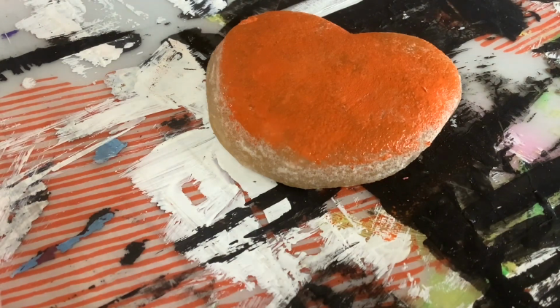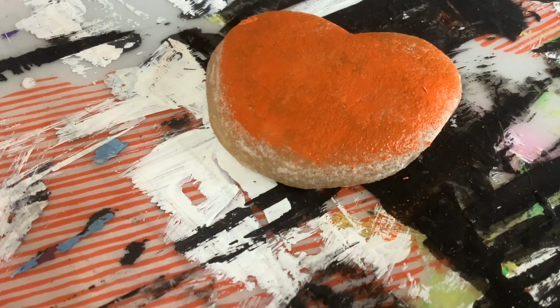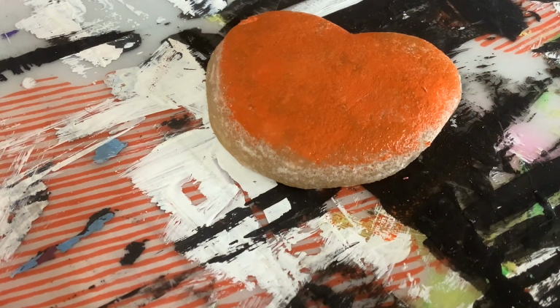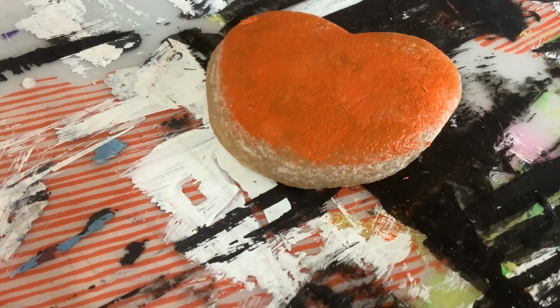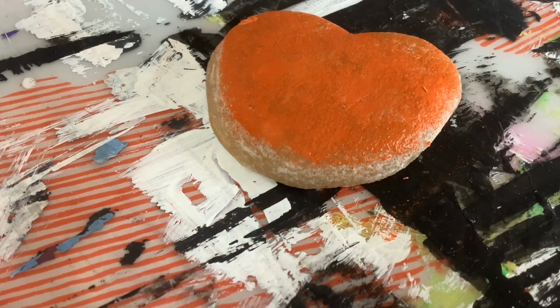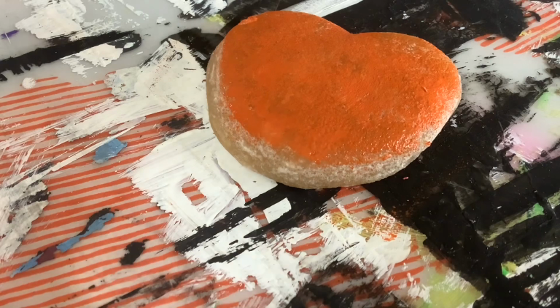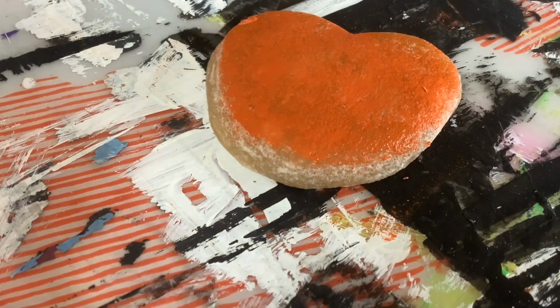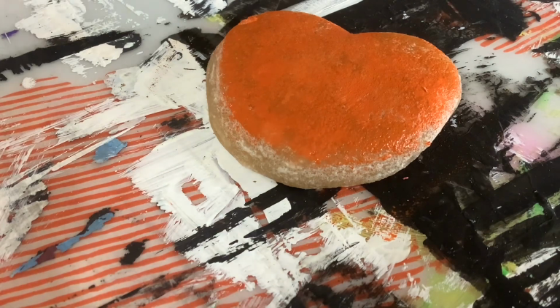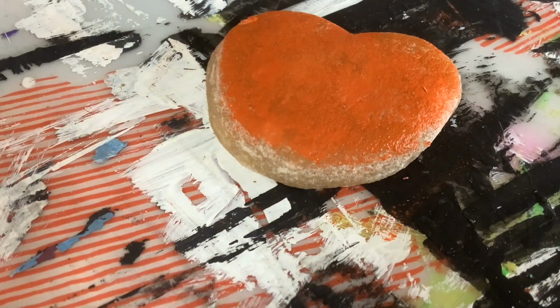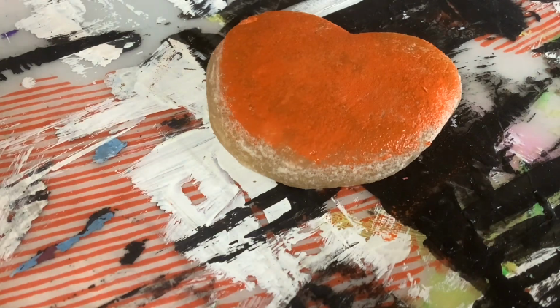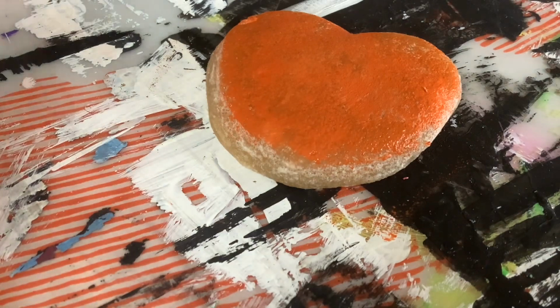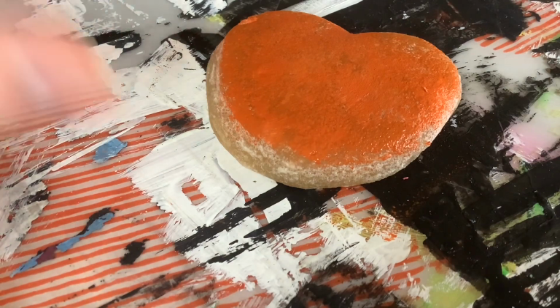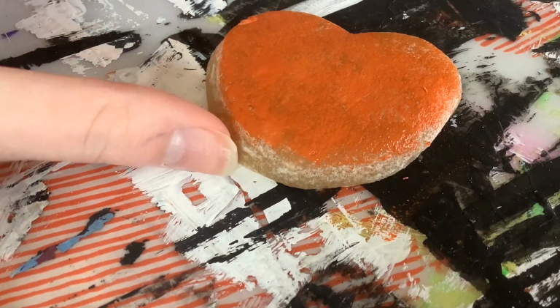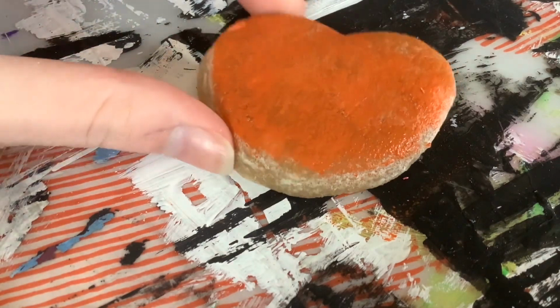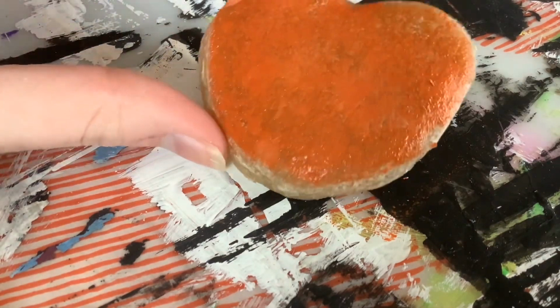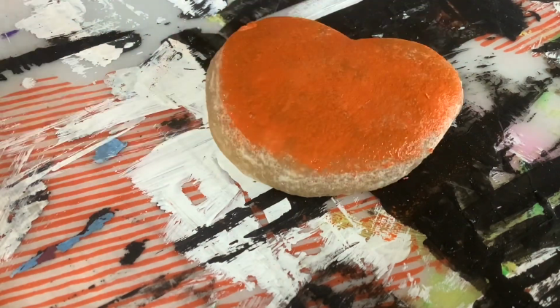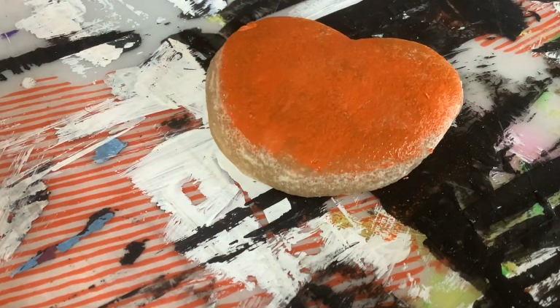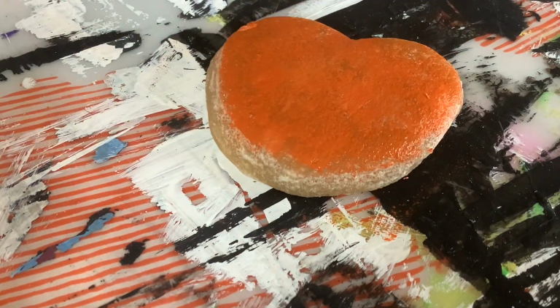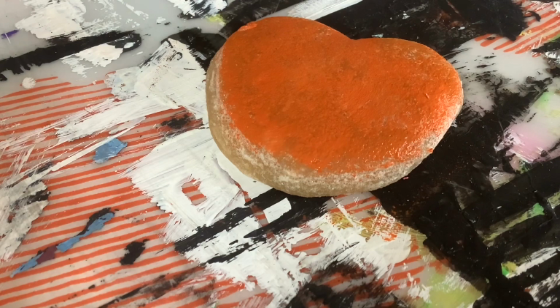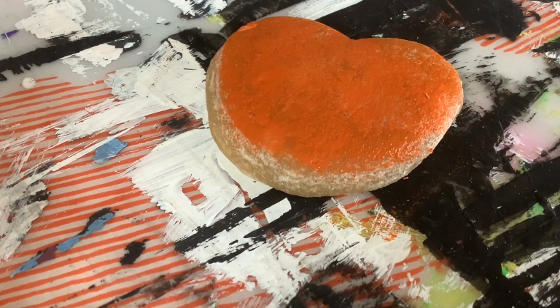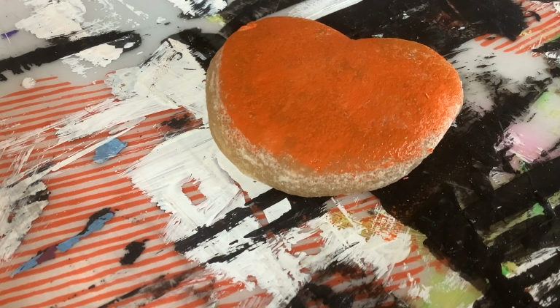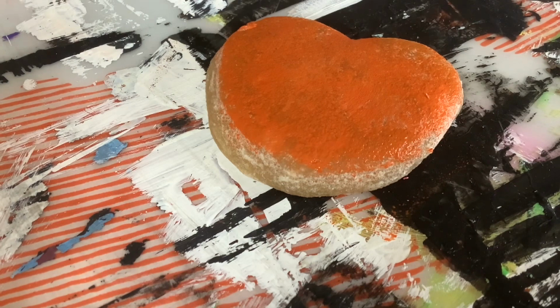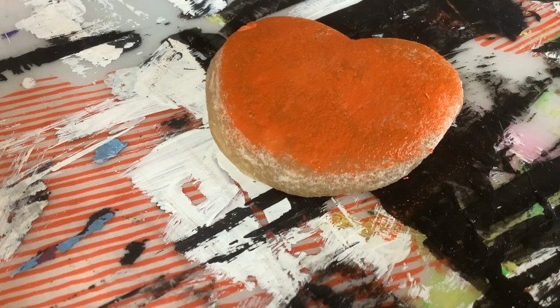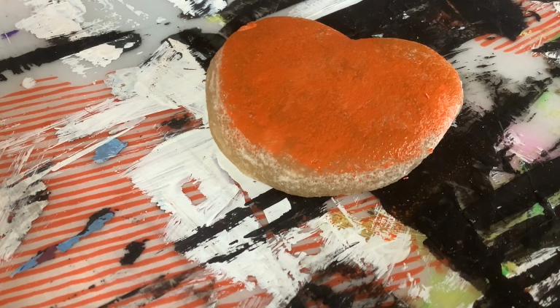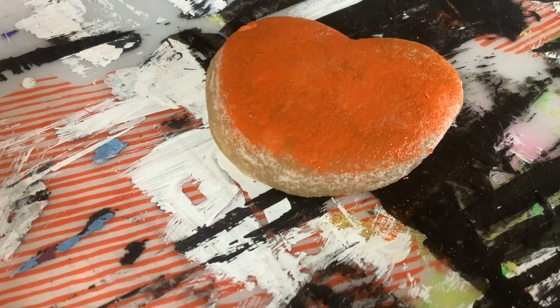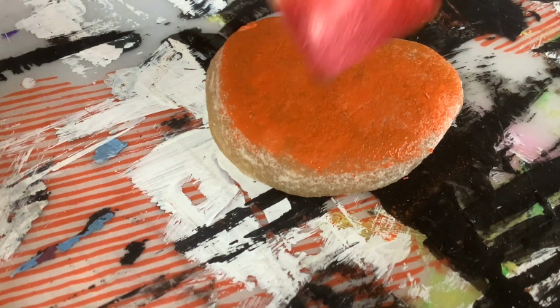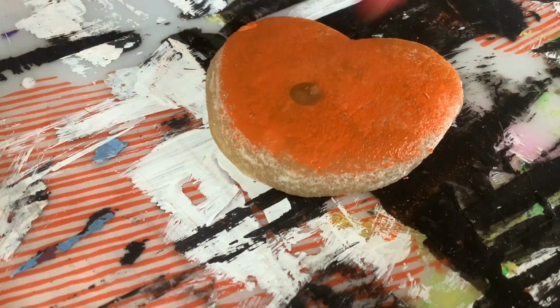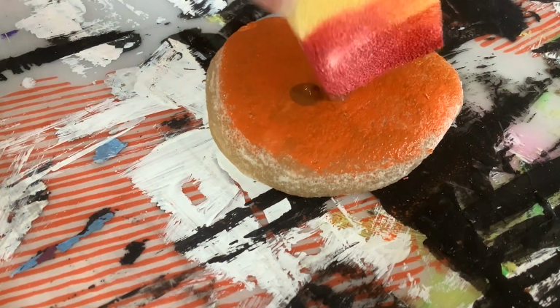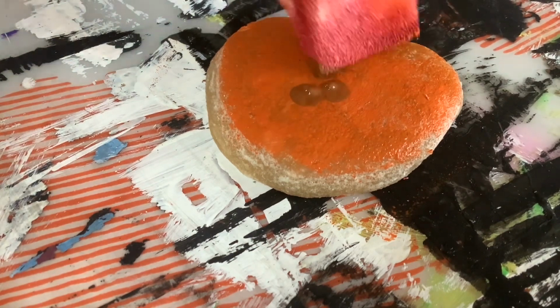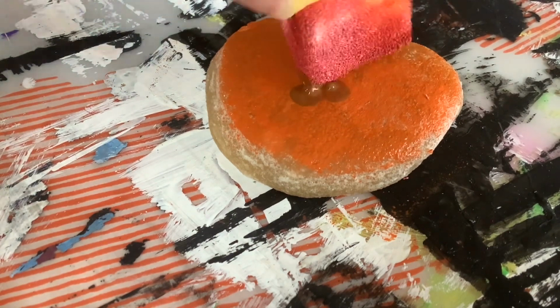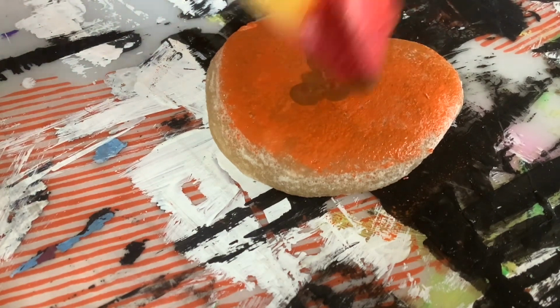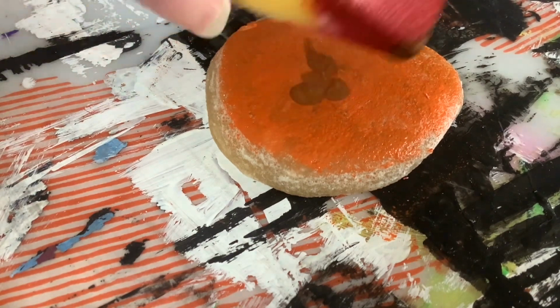Okay, here's some brown. I'm going to take this one and do some non-cinnamon brown.